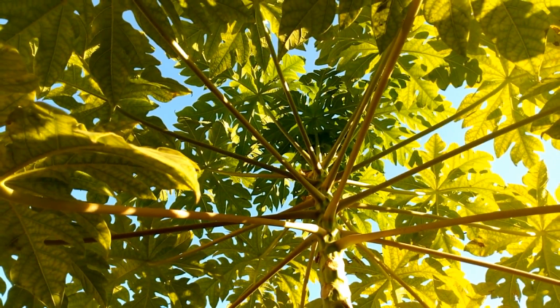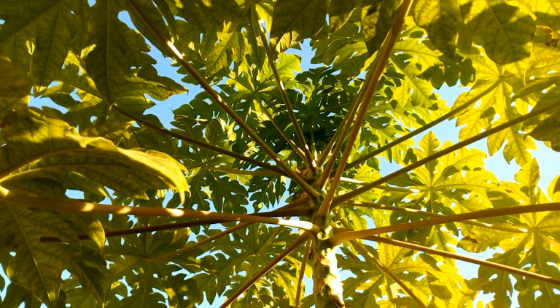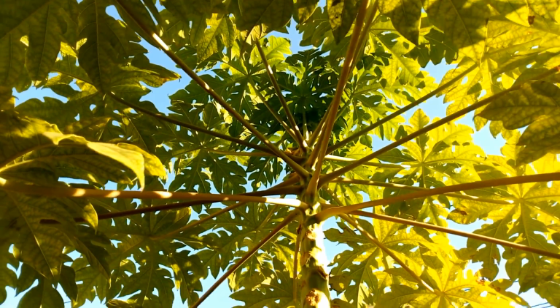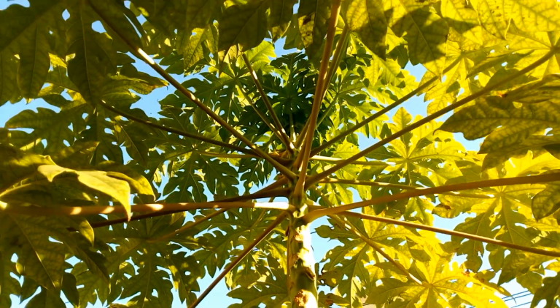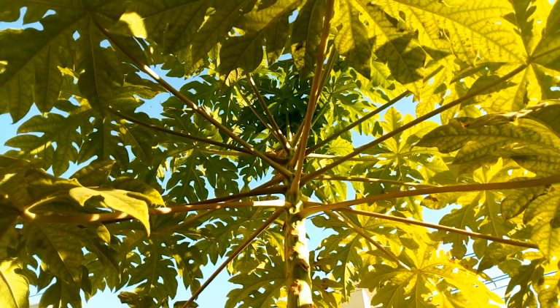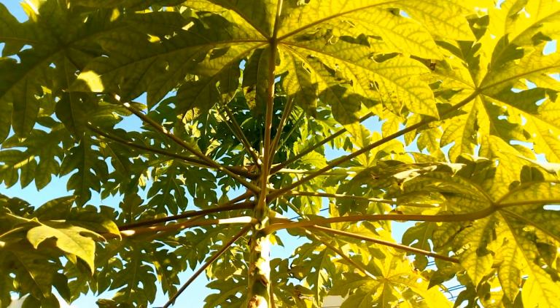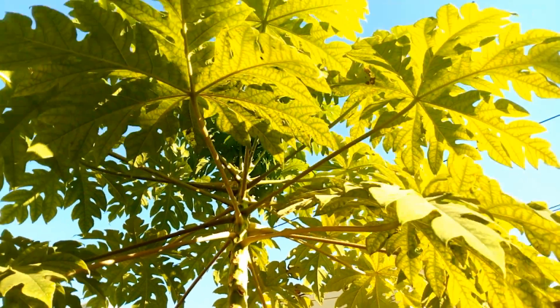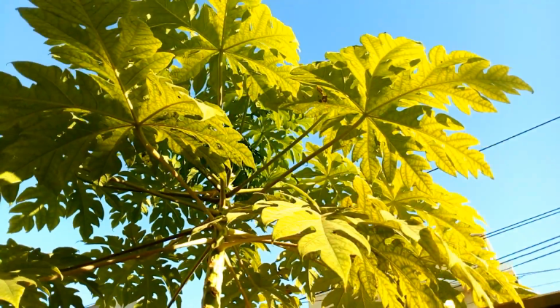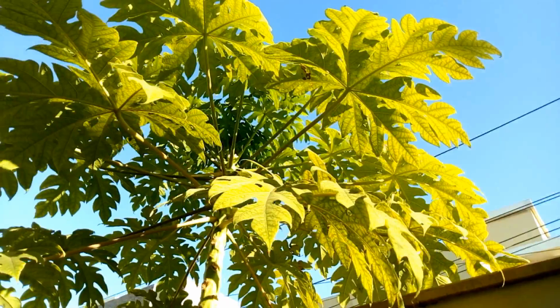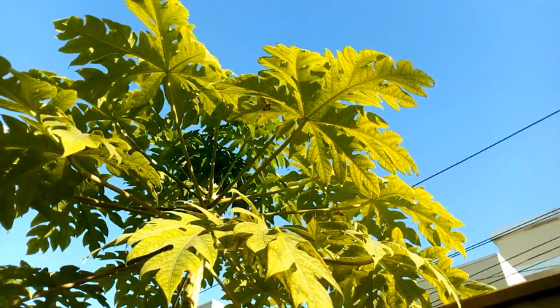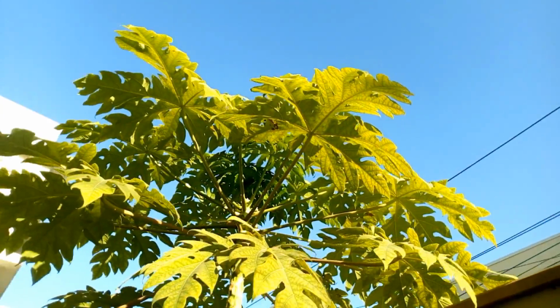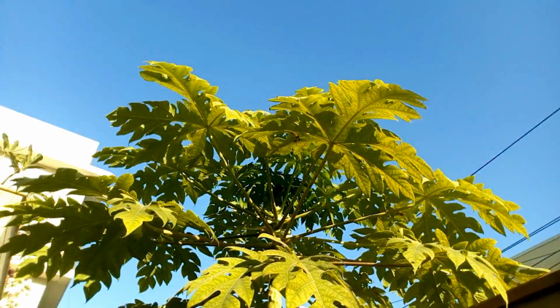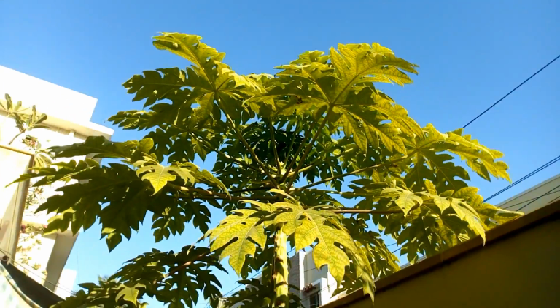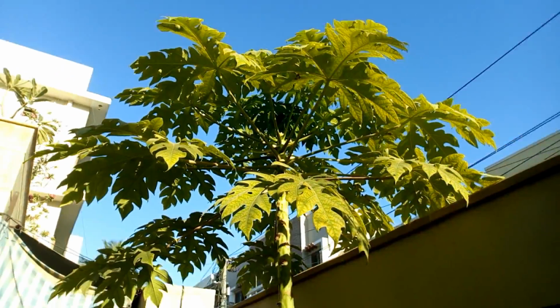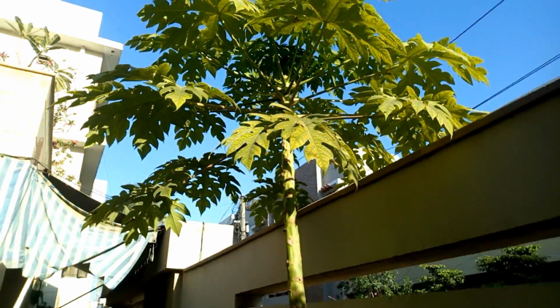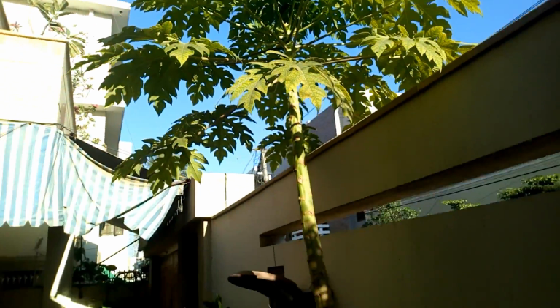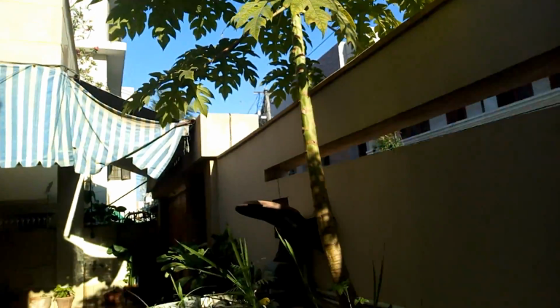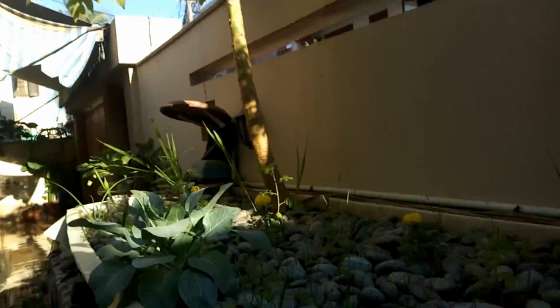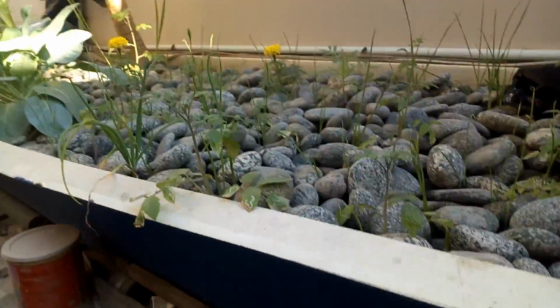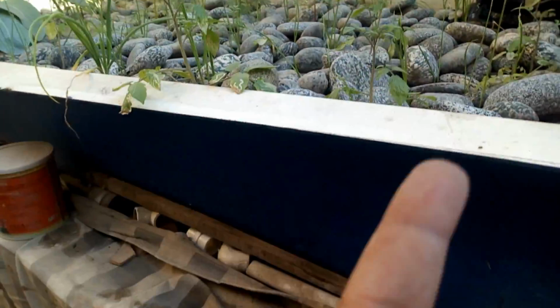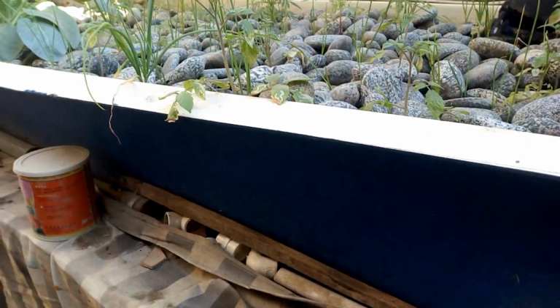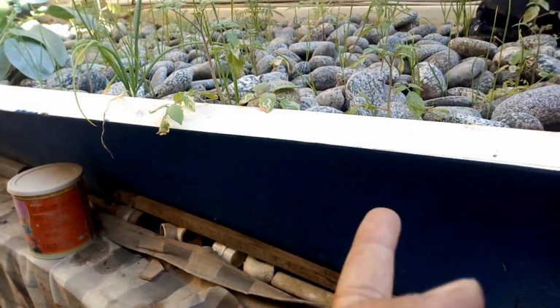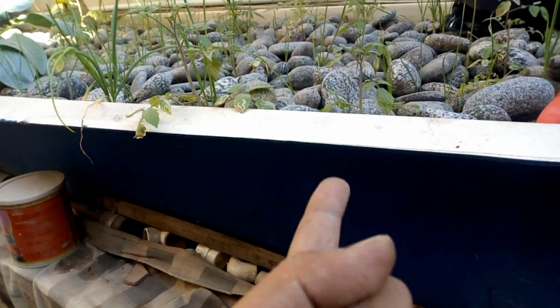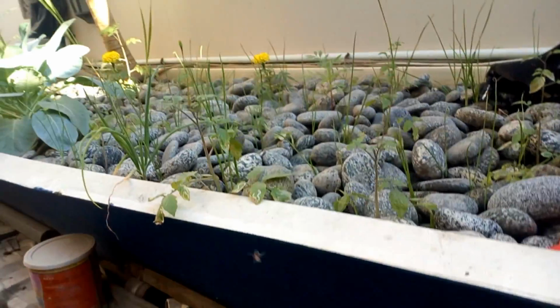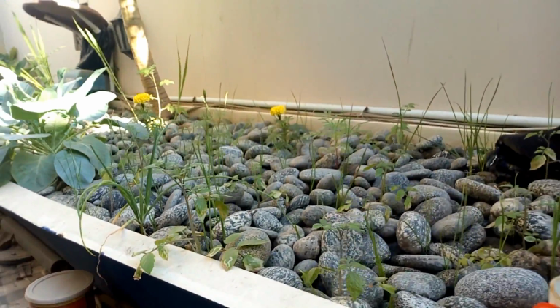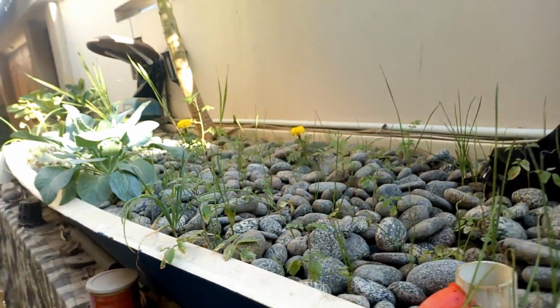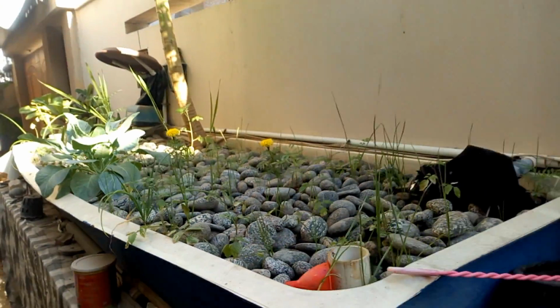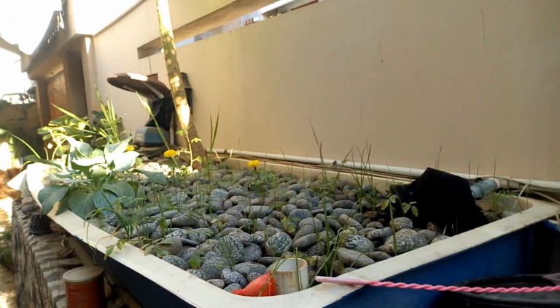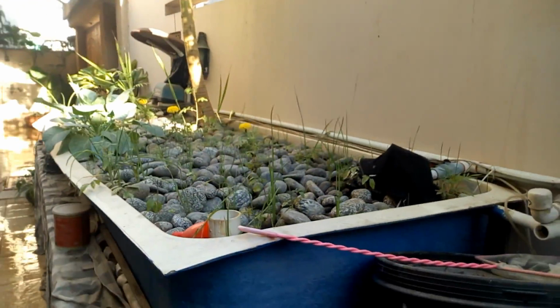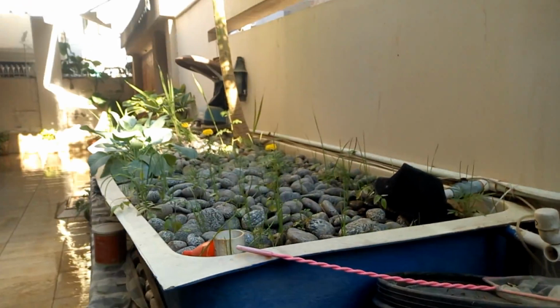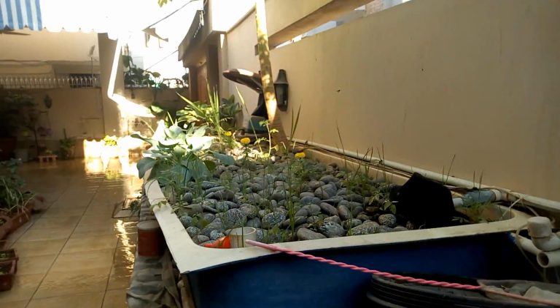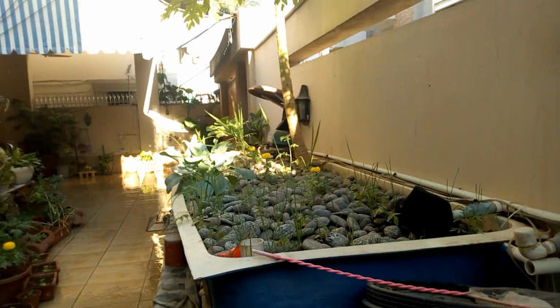The papaya is really big — a good five to five-and-a-half feet now — sitting in a 12-inch deep tub, which is really impressive. But I'm not getting any fruit out of it this year, so that's not nice.